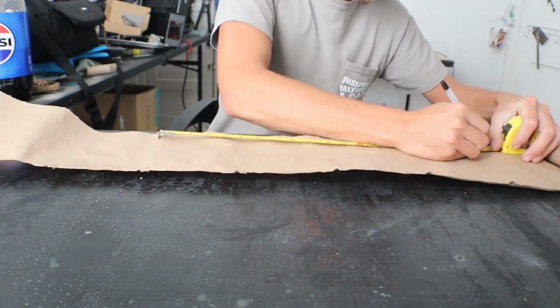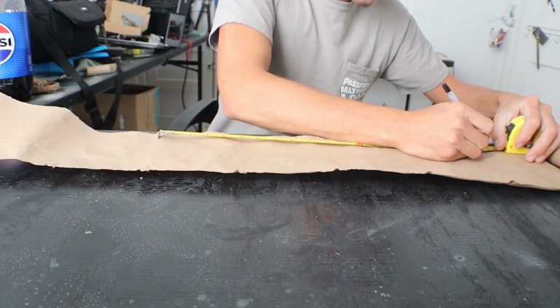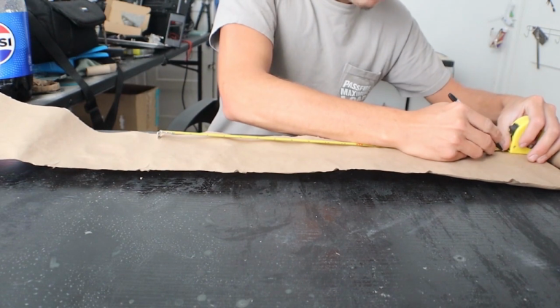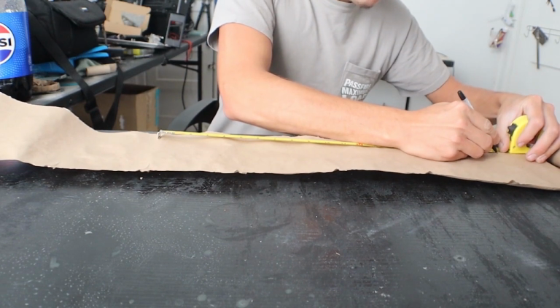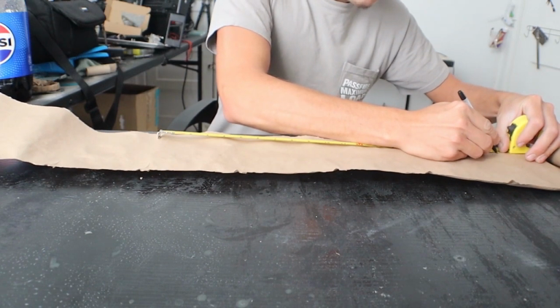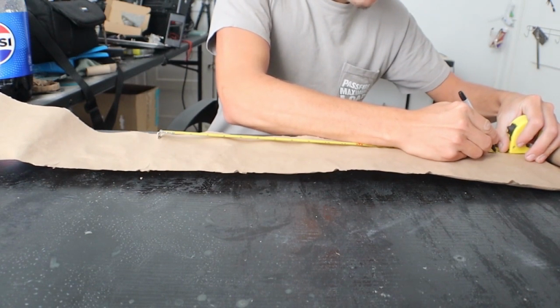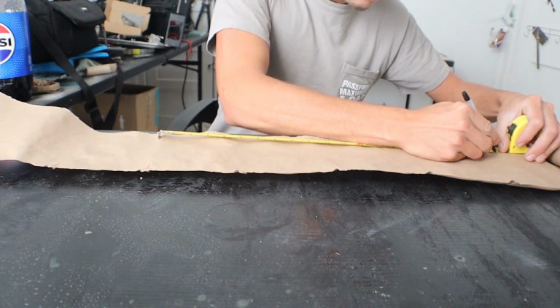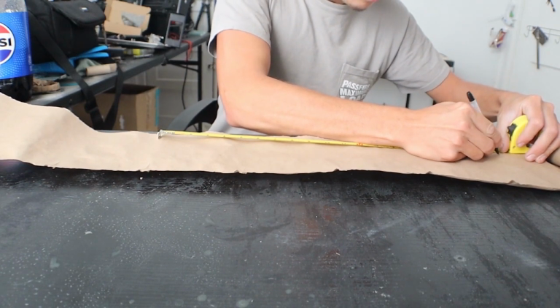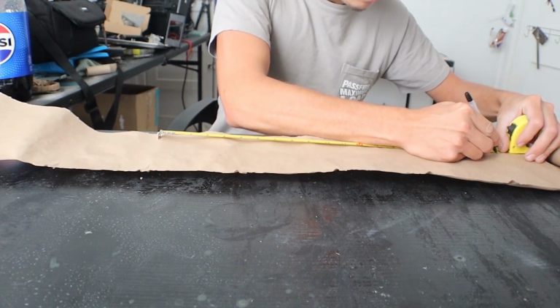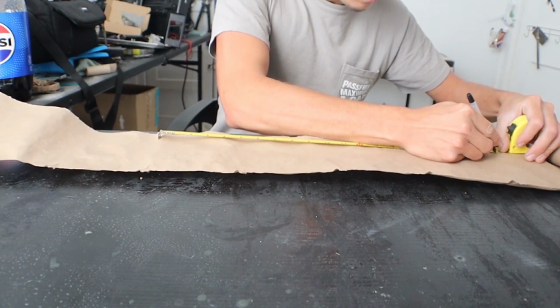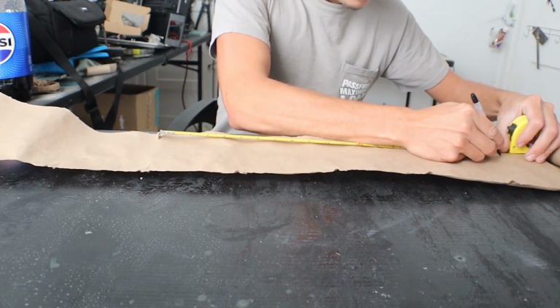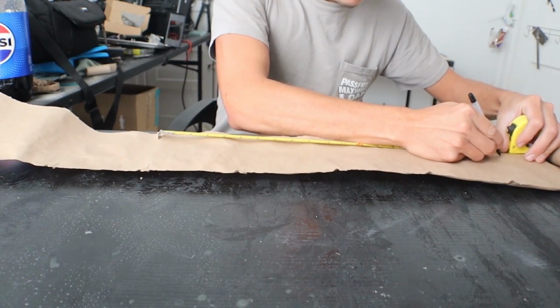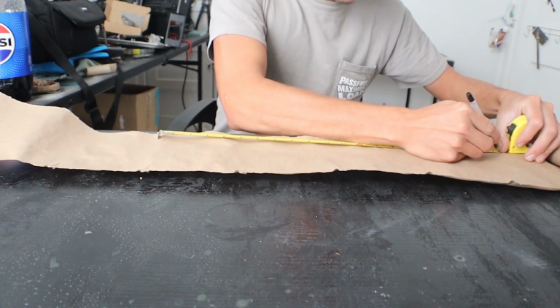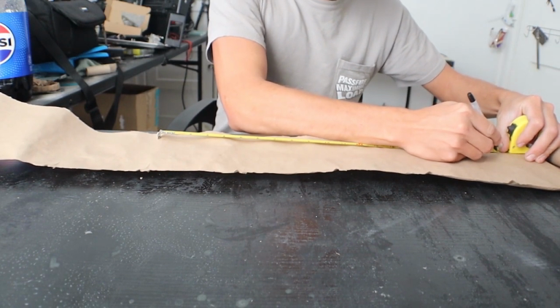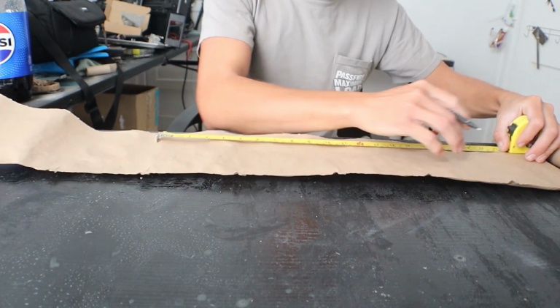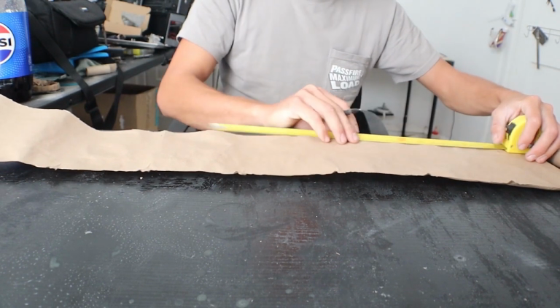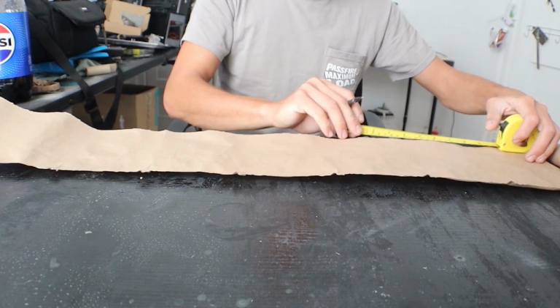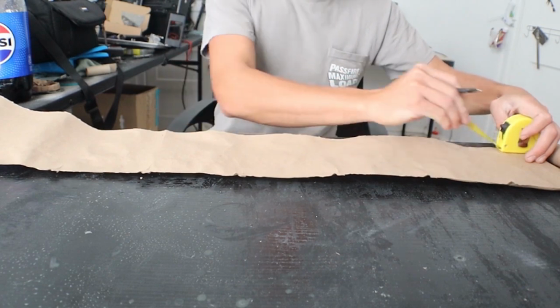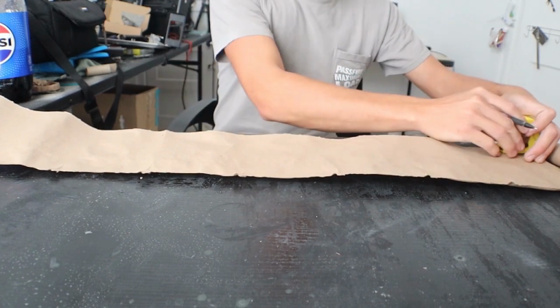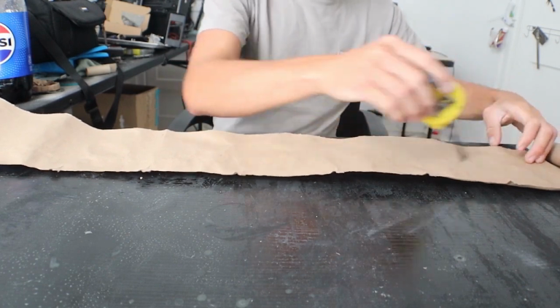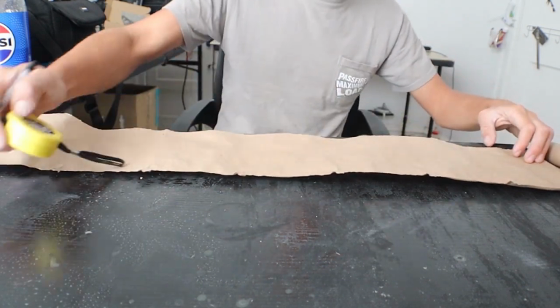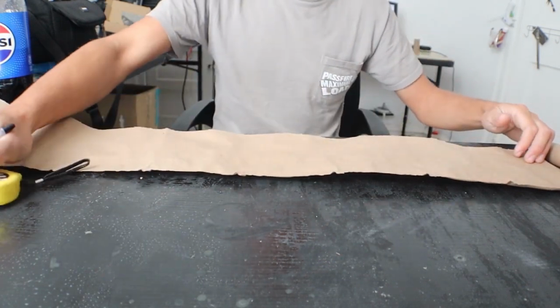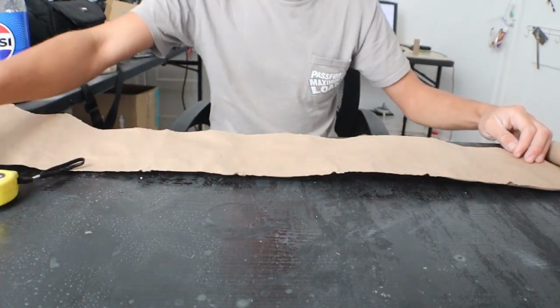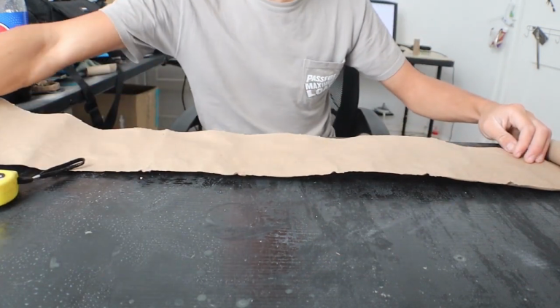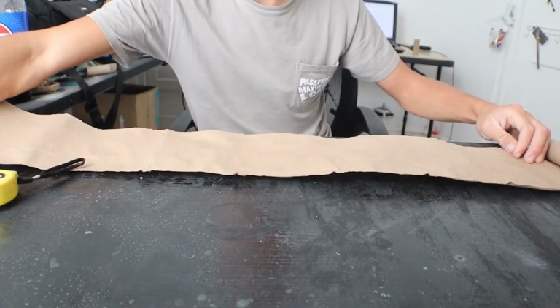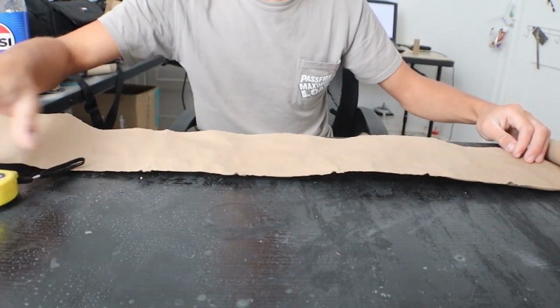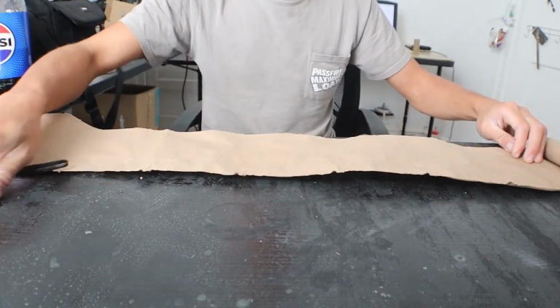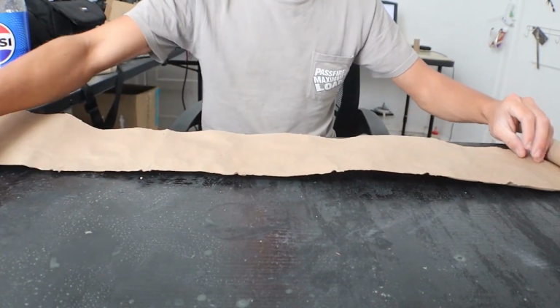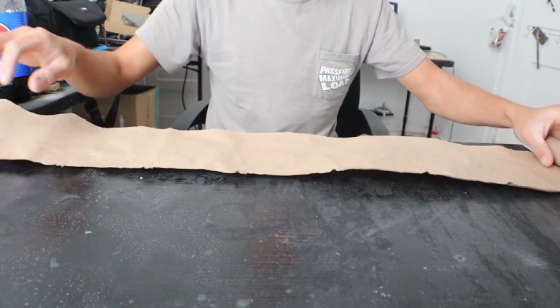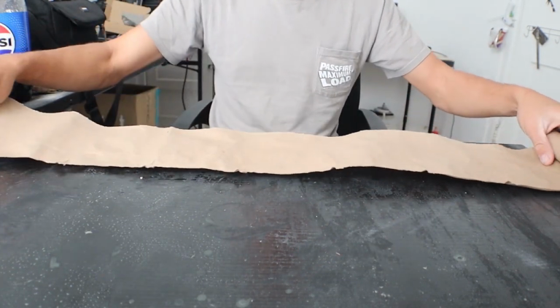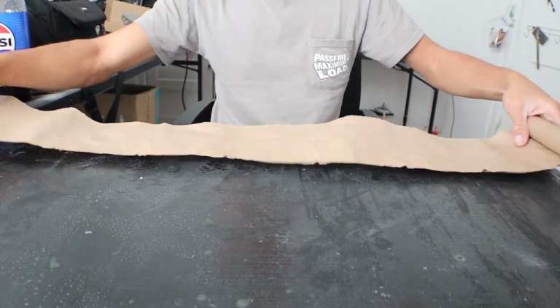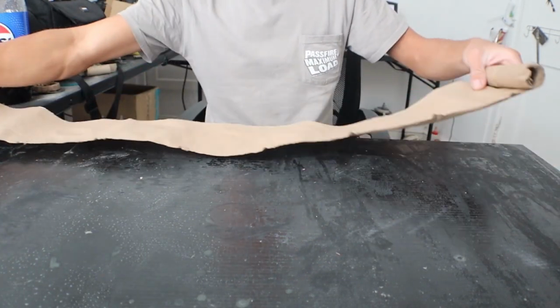I'm measuring and cutting a piece of paper to 7.5 inch length. For comfort, I pre-cut the whole roll.